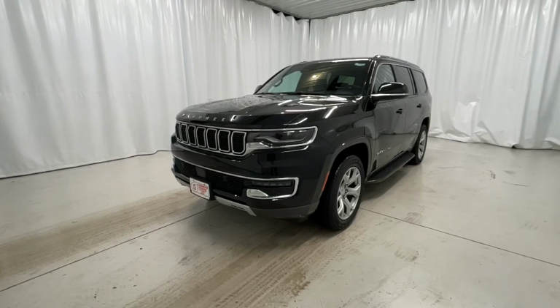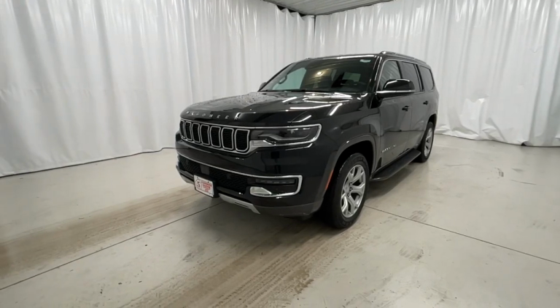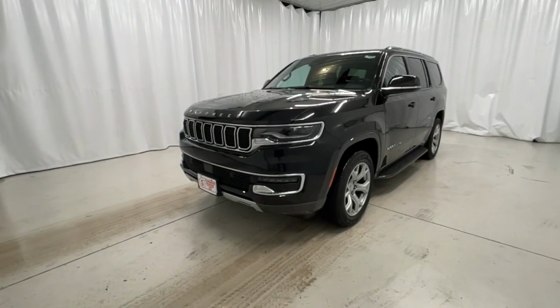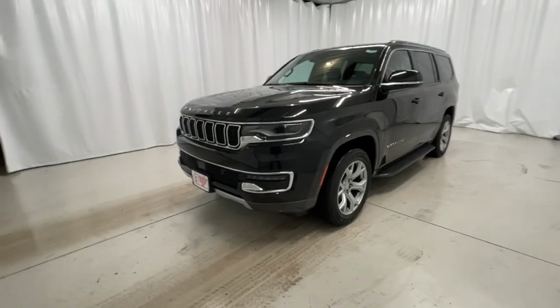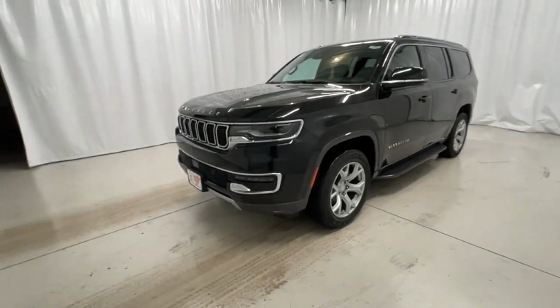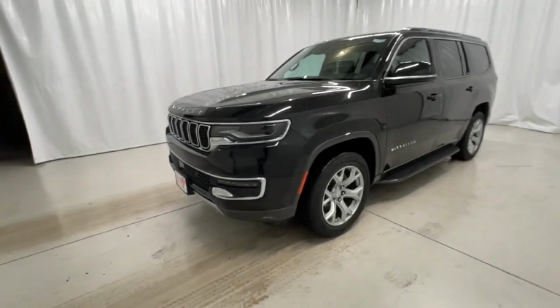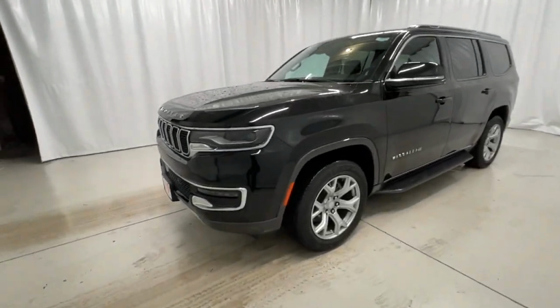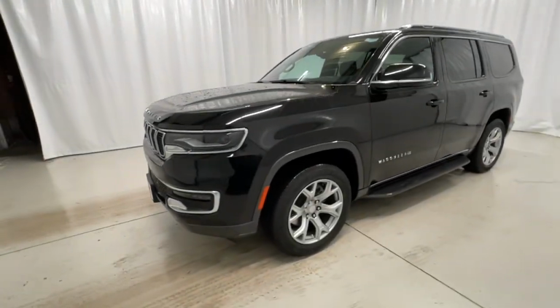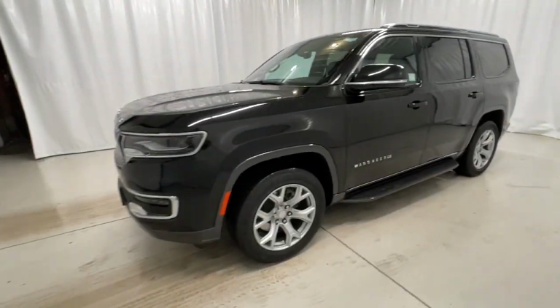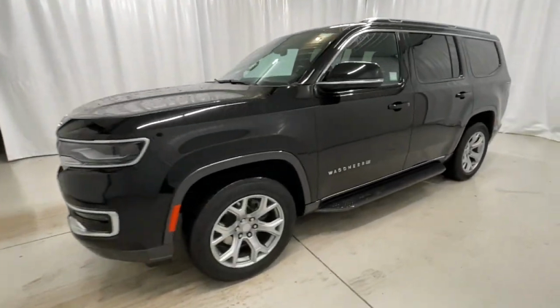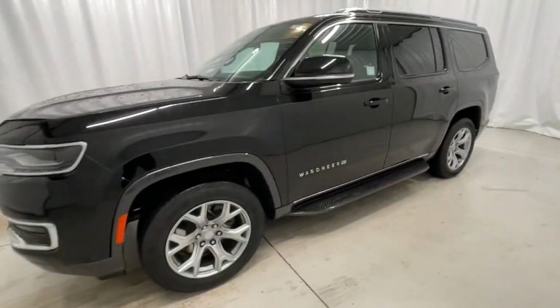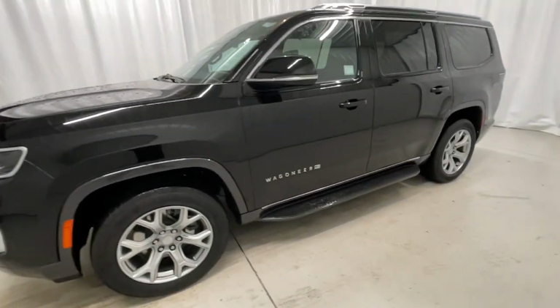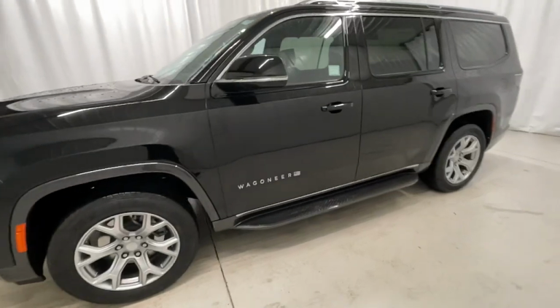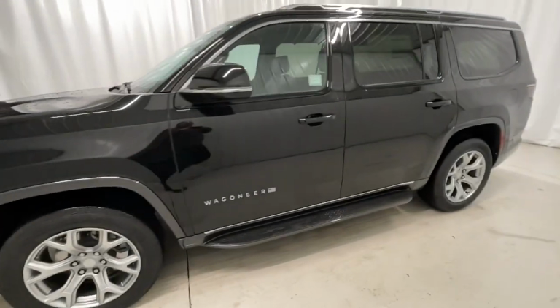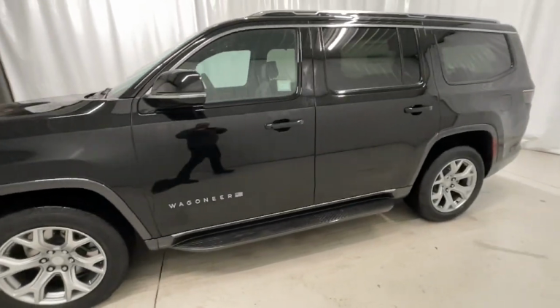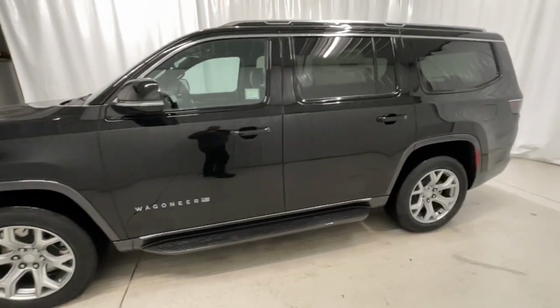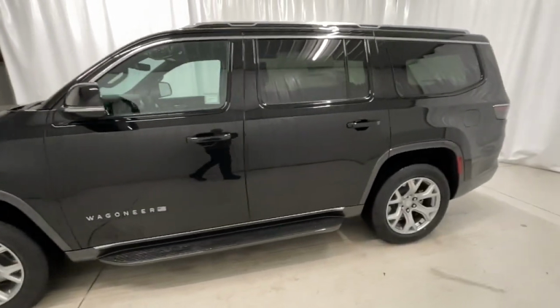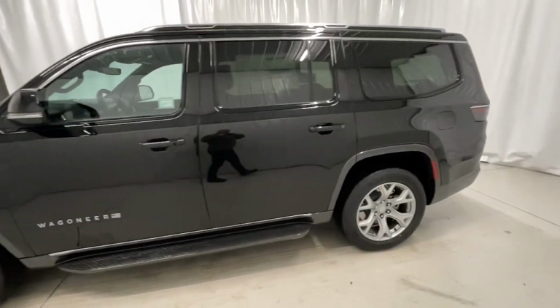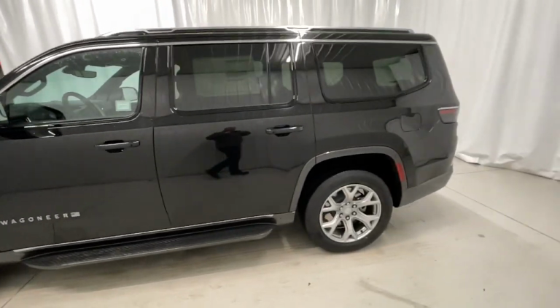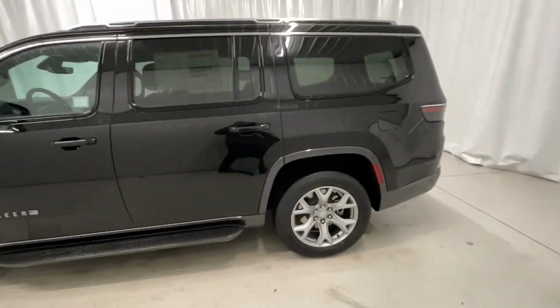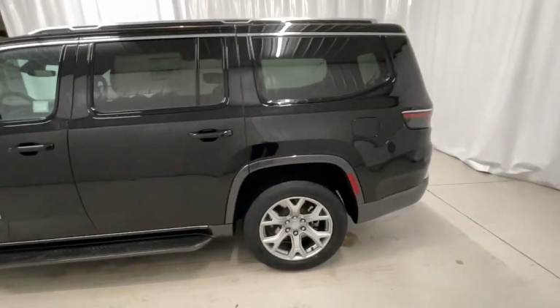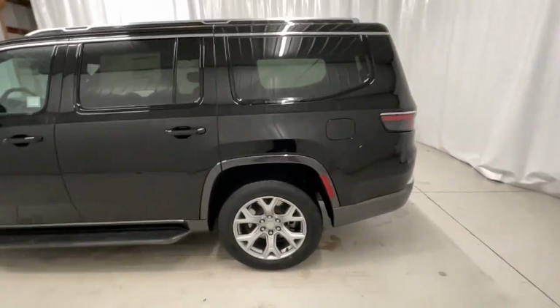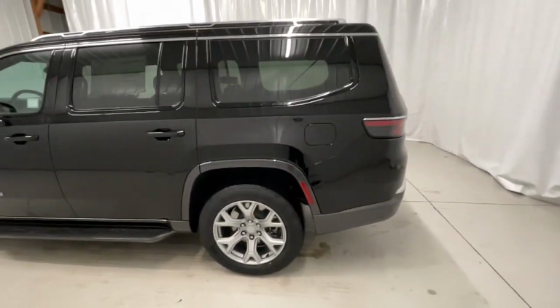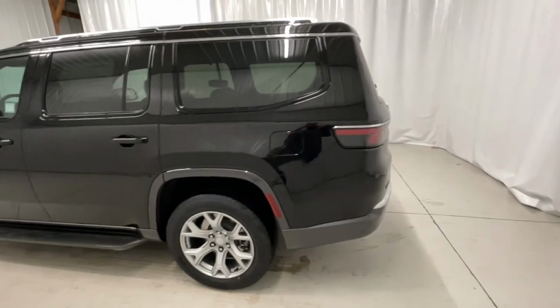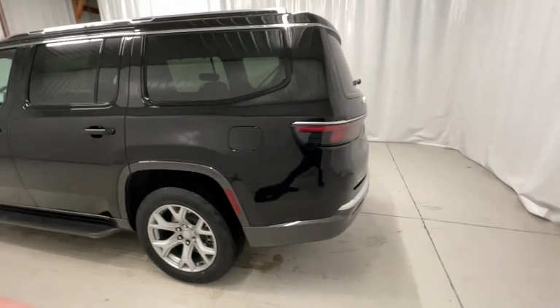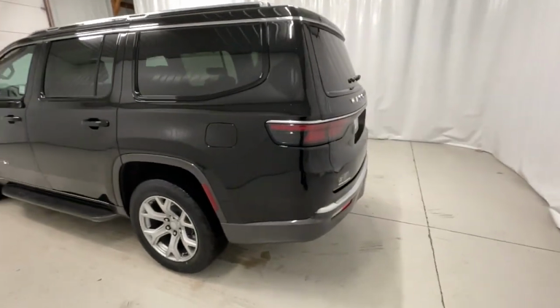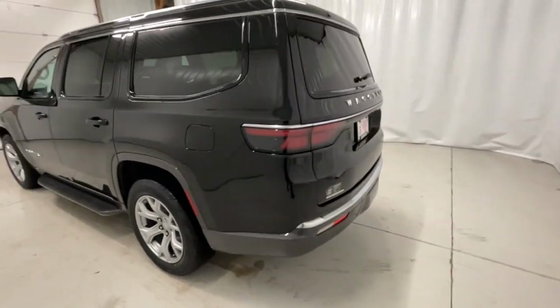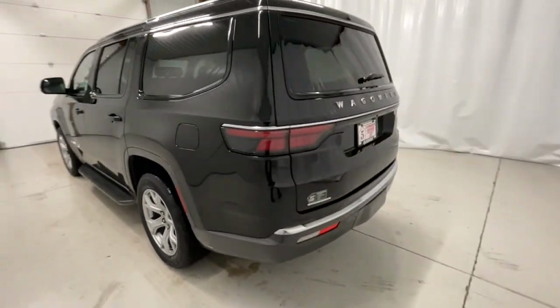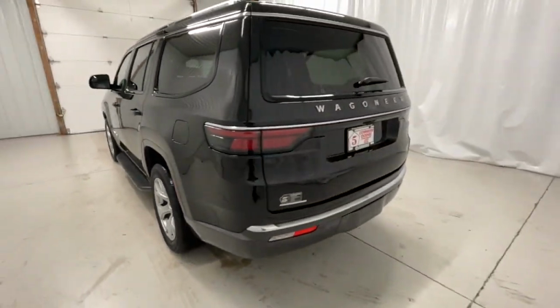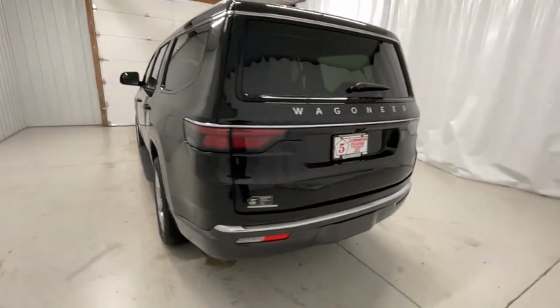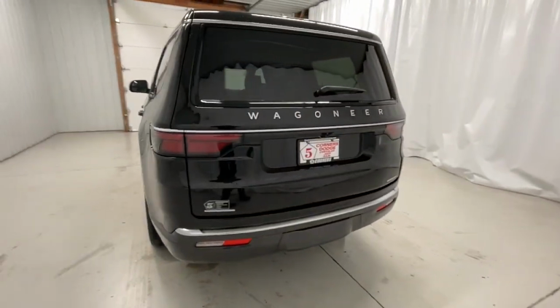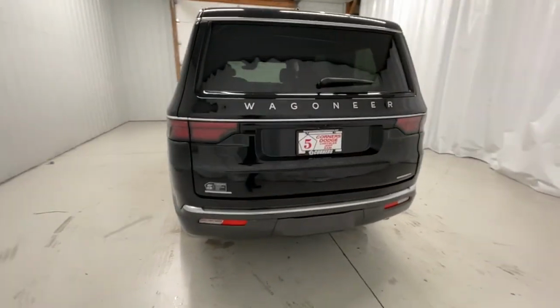Picture yourself in the 2022 Jeep Wagoneer. Now is the perfect time to start a fresh new chapter in your traveling life. Take a closer look at this vehicle — its design and features represent an outstanding value.